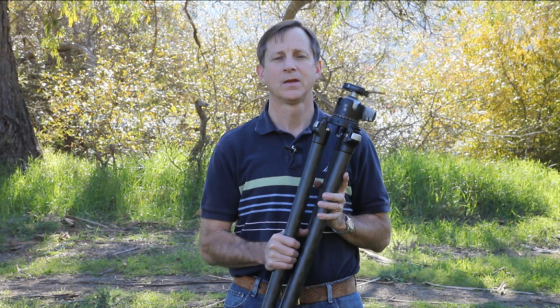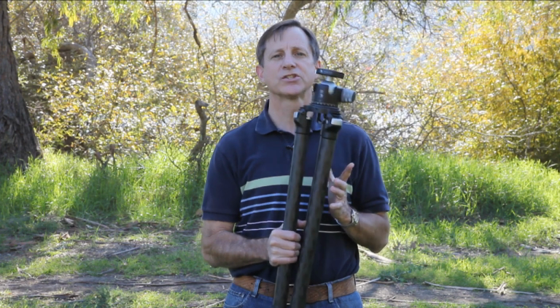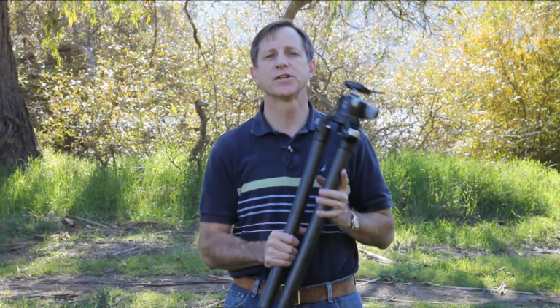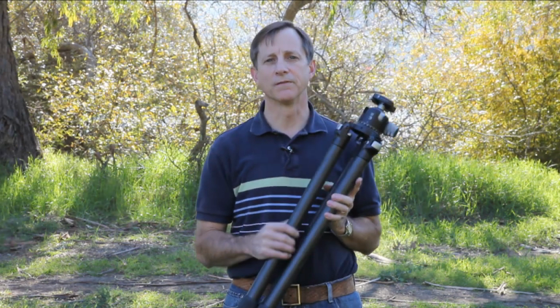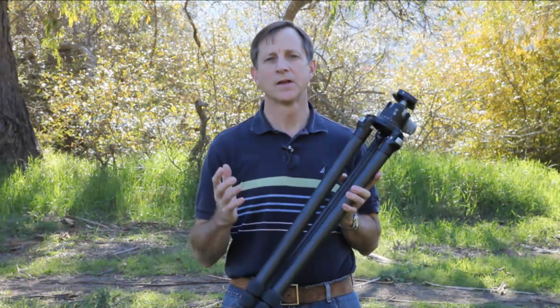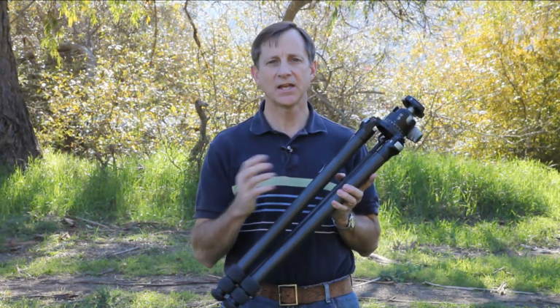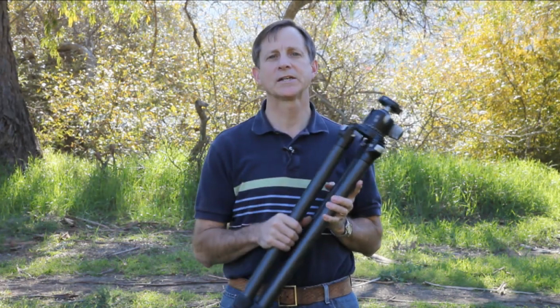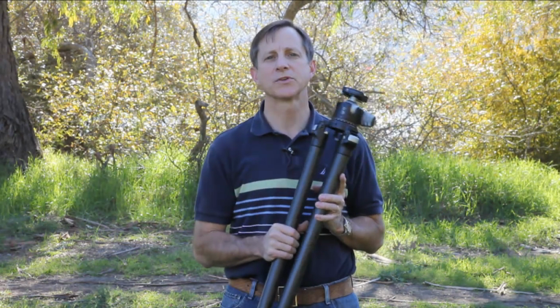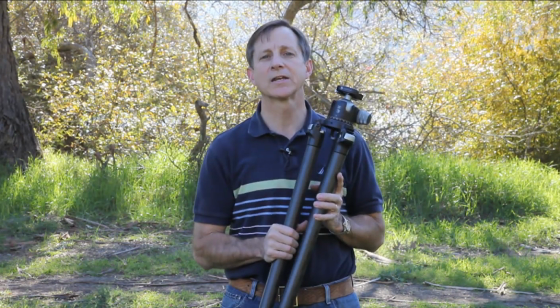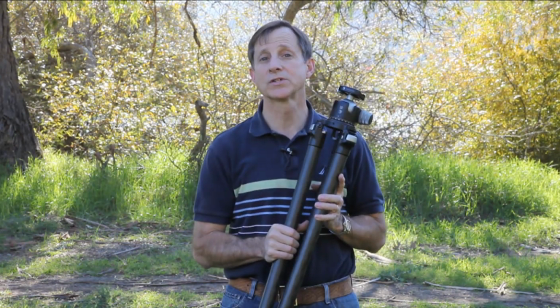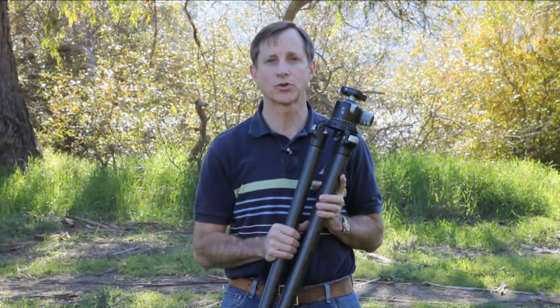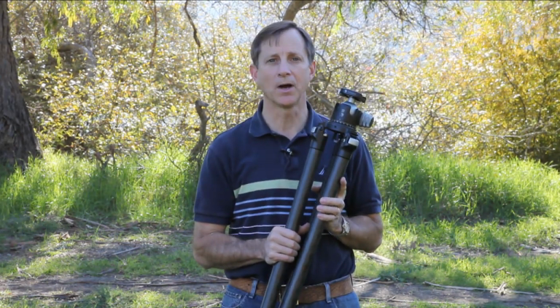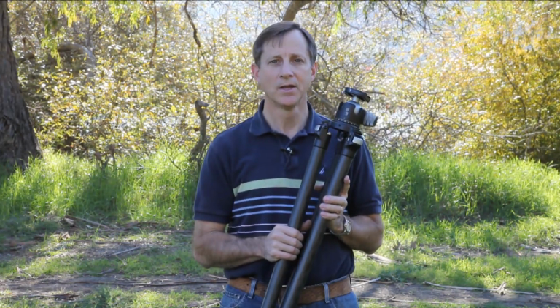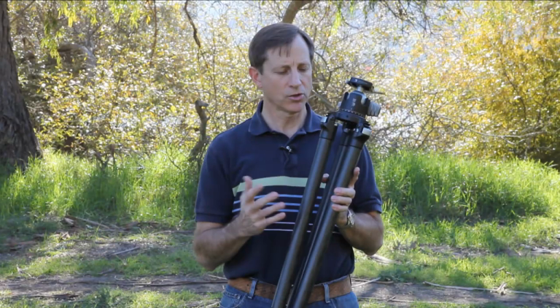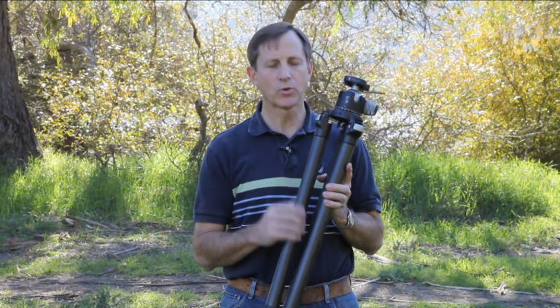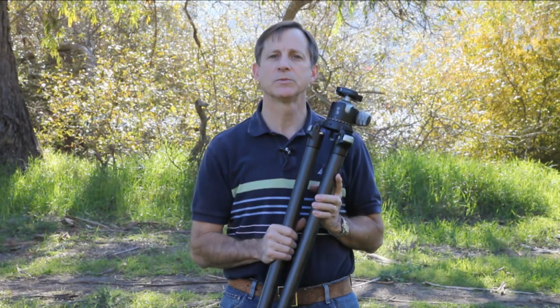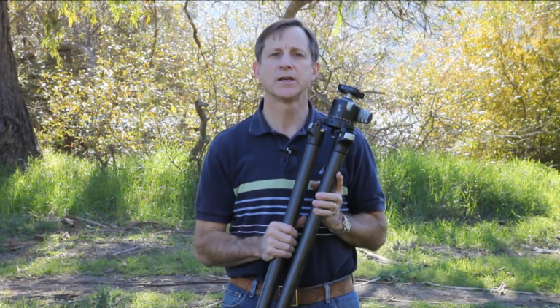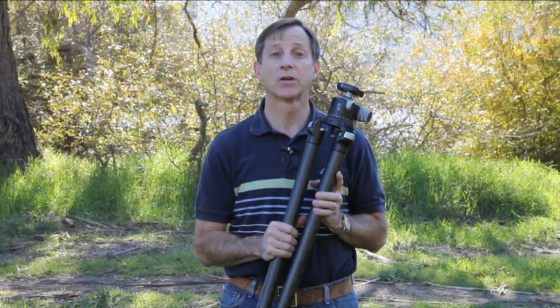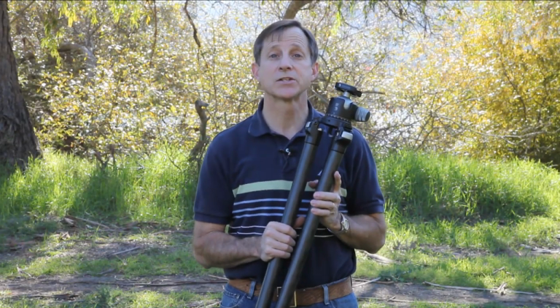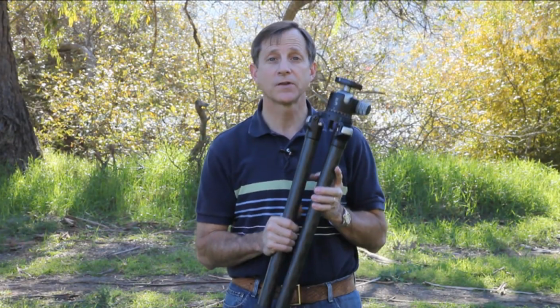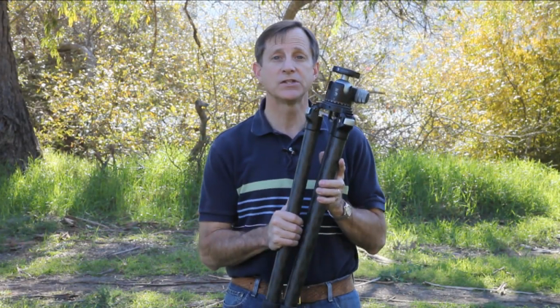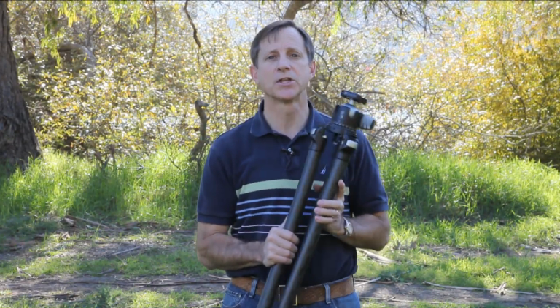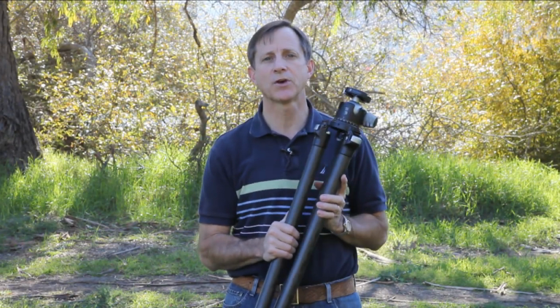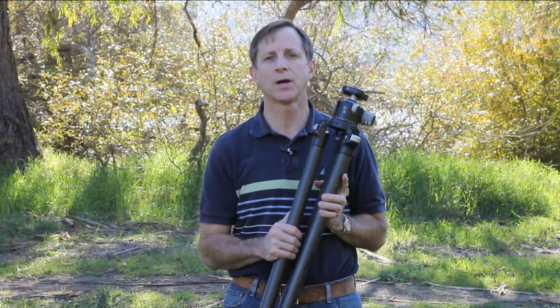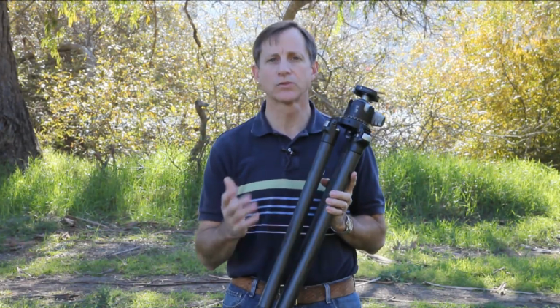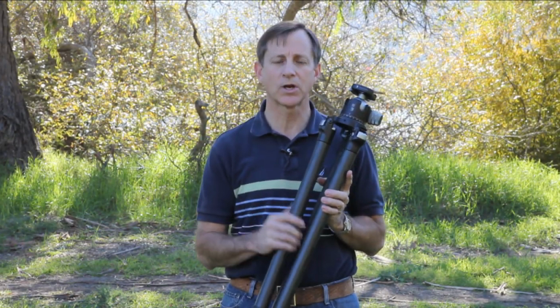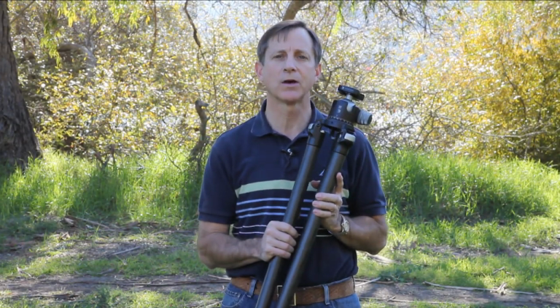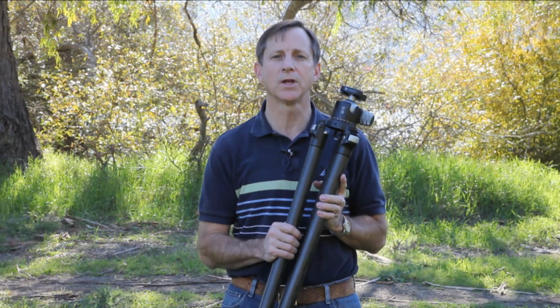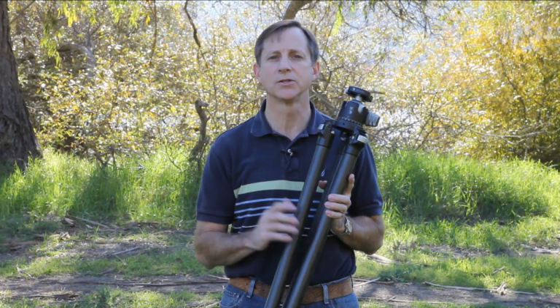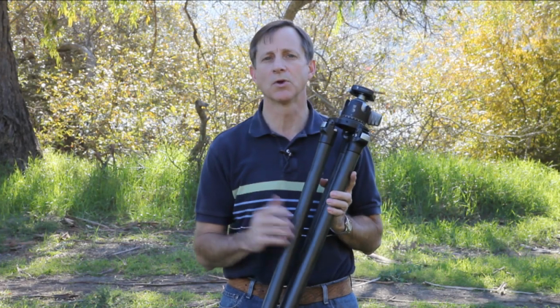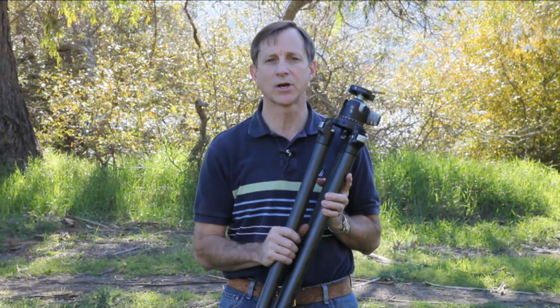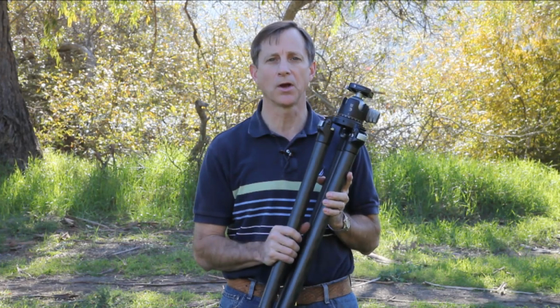This is a series of 10 quick tips on how to get the most out of your tripod. I'll be demonstrating the Really Right Stuff TVC 33 tripod, but most of what I'm talking about will apply to any brand of tripod.